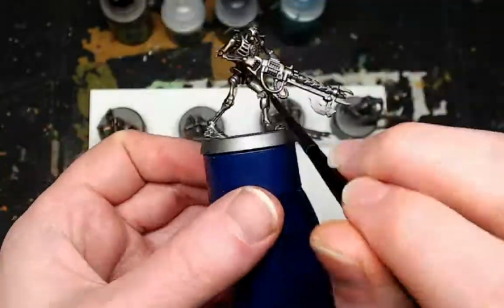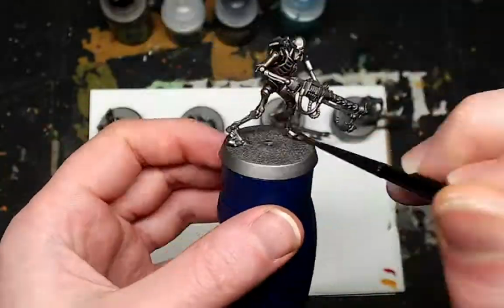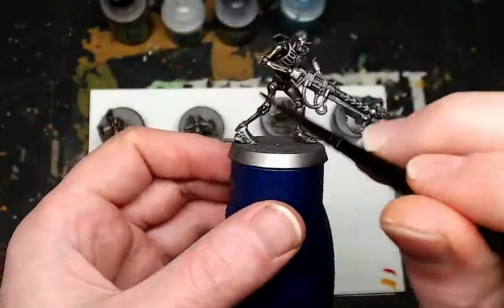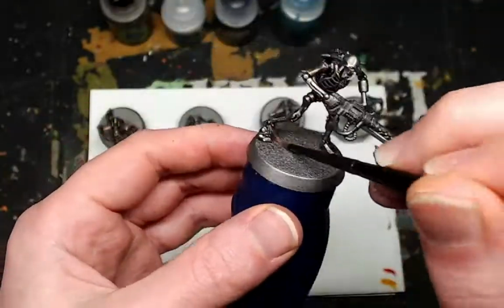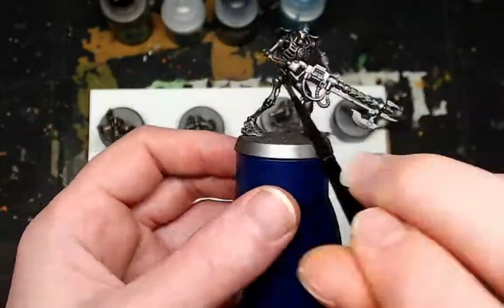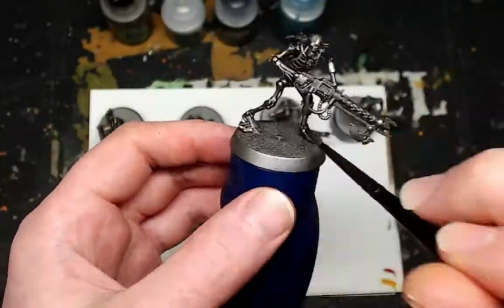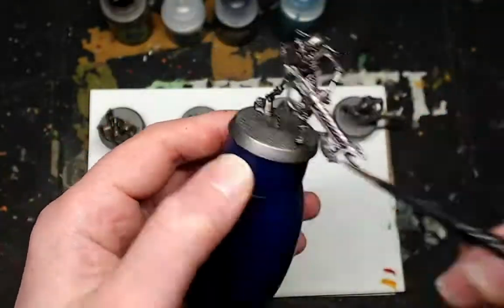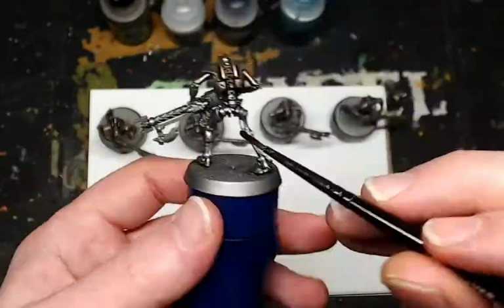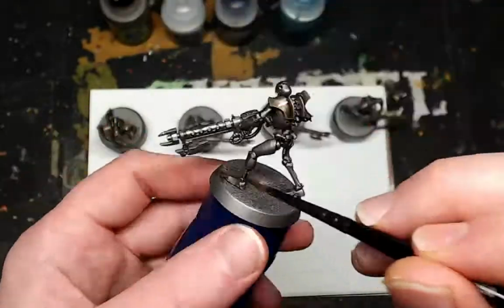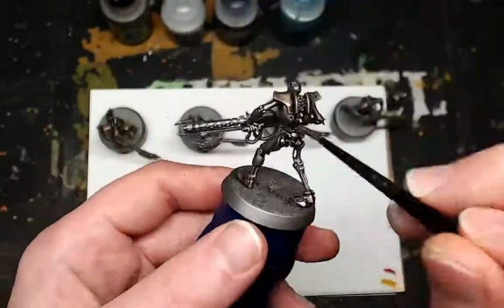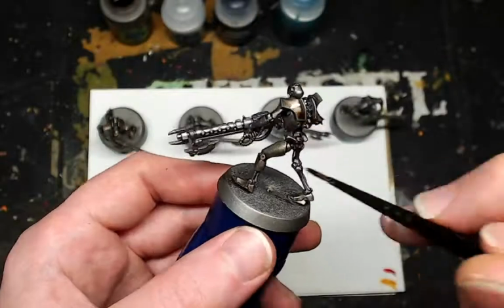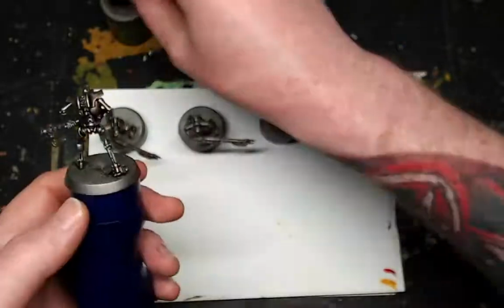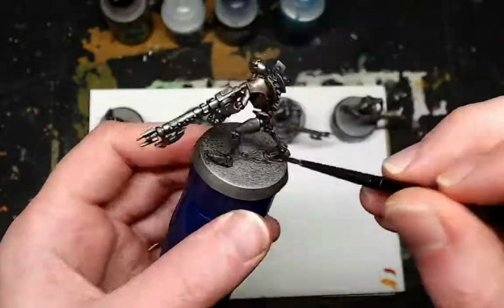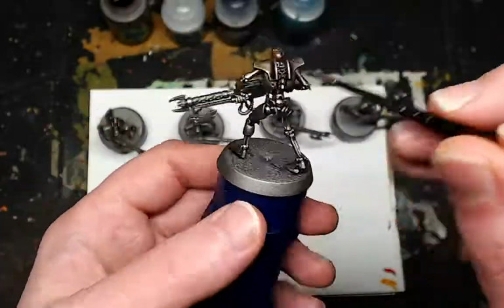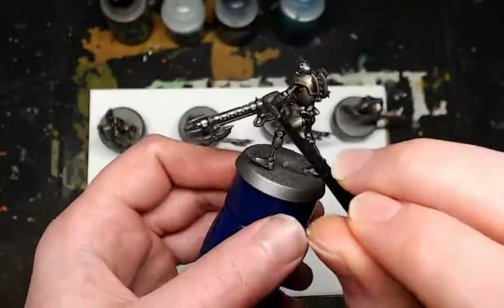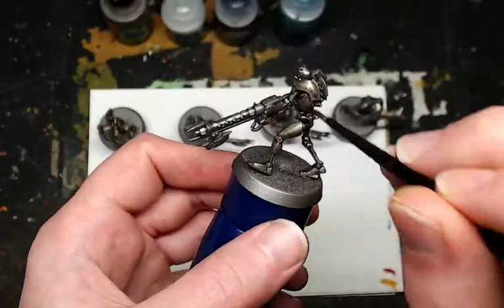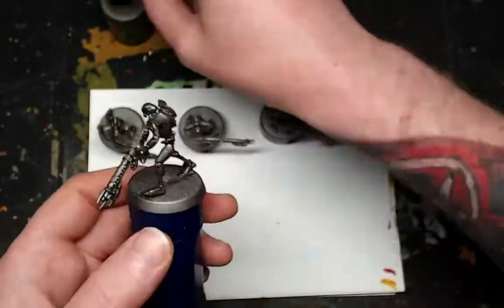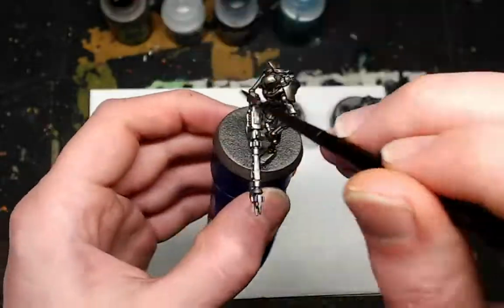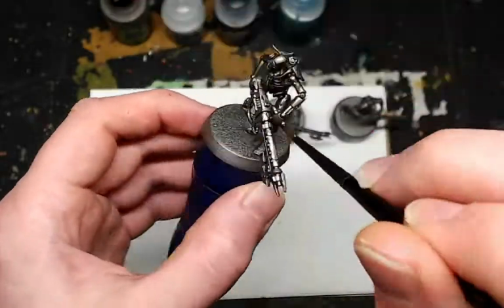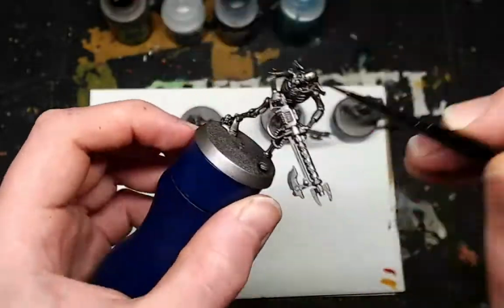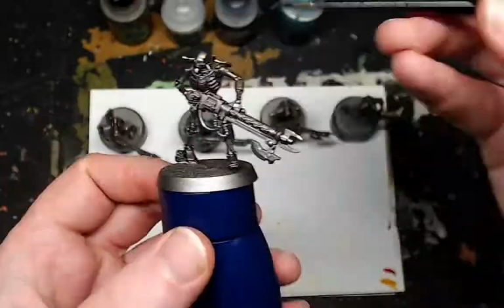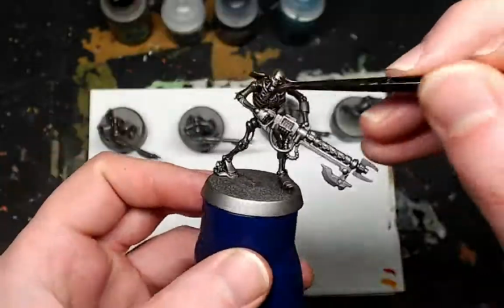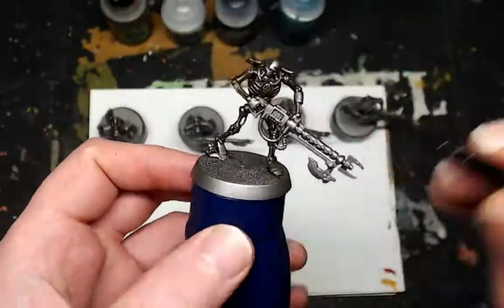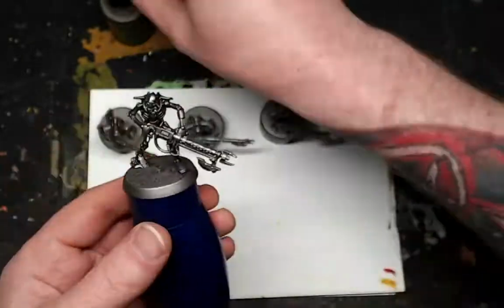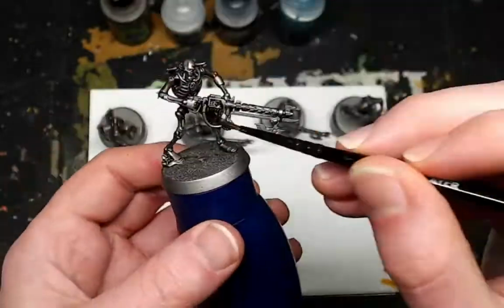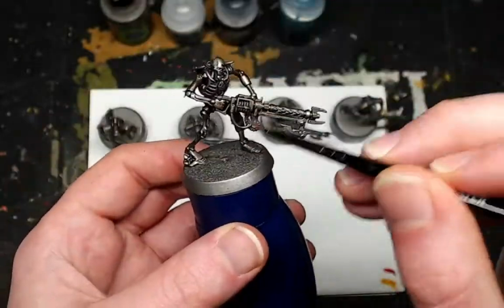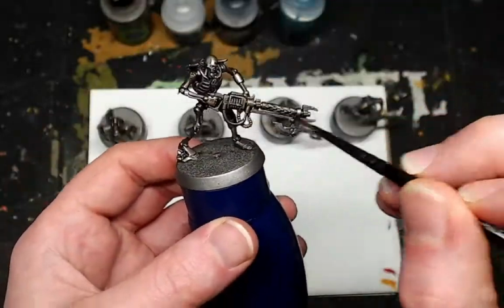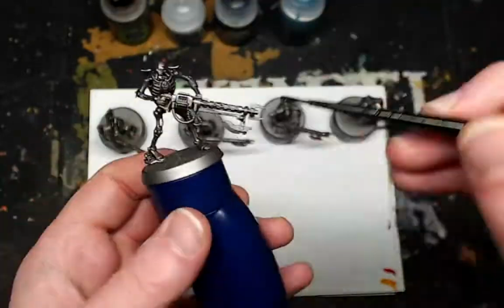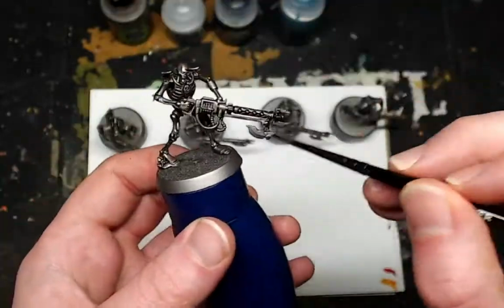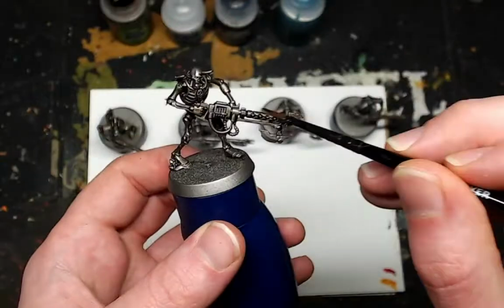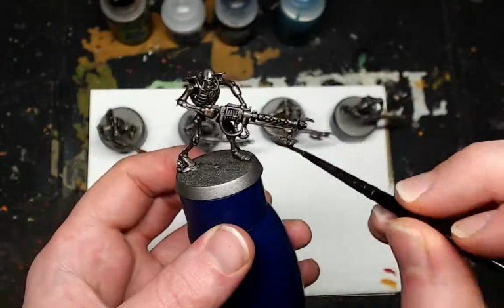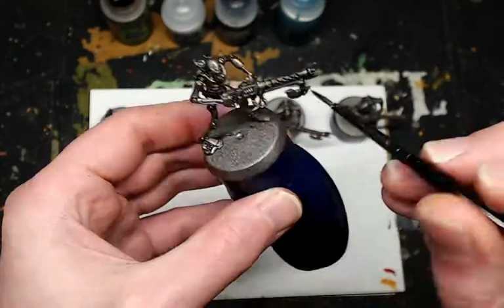Secondly, you want to use Agrax Earthshade for the wash — just apply it all over, and if you have any excess just clean up with a spare brush.